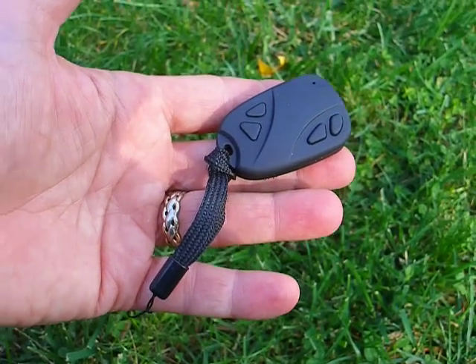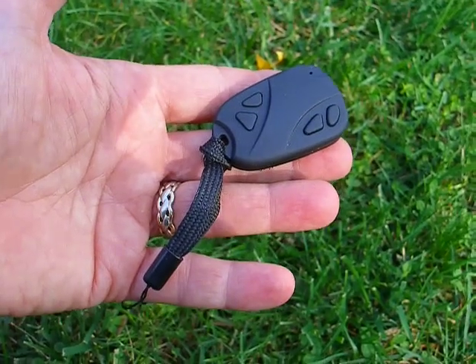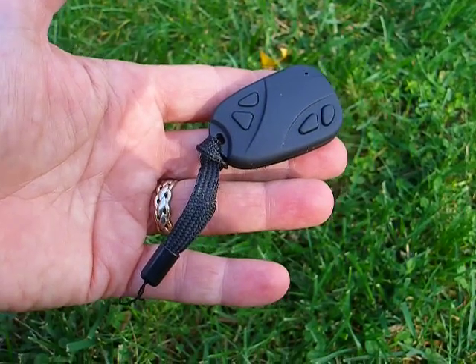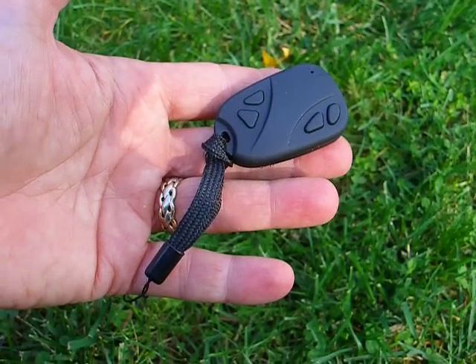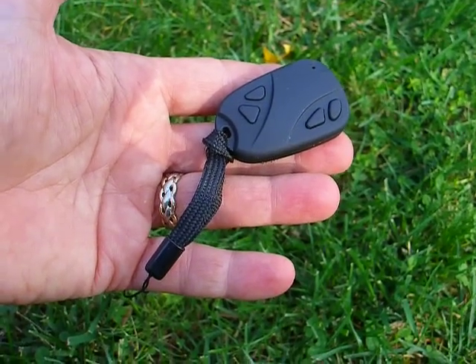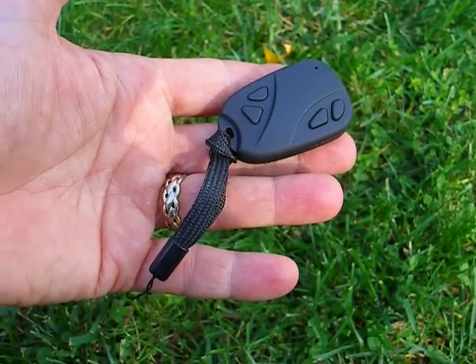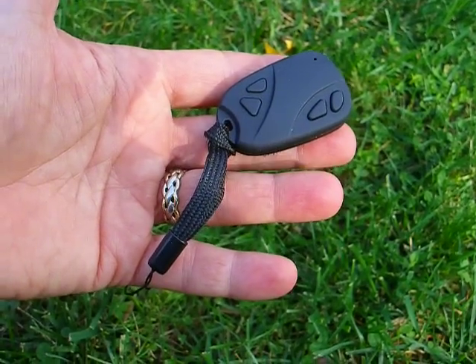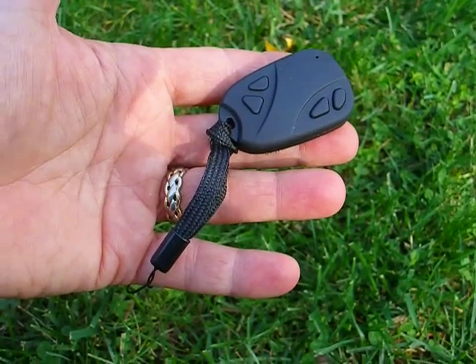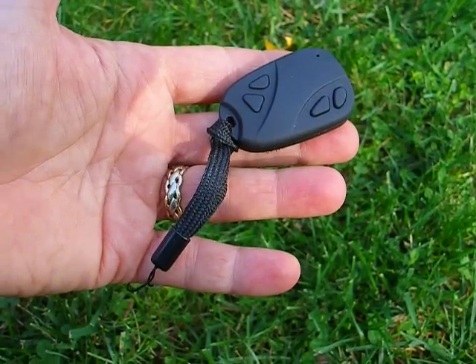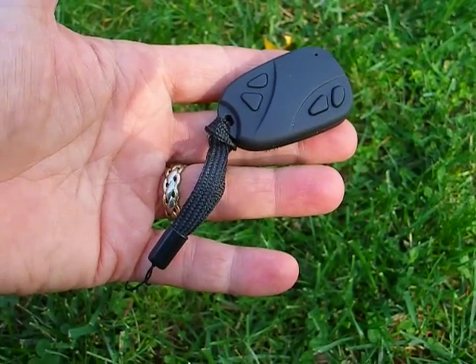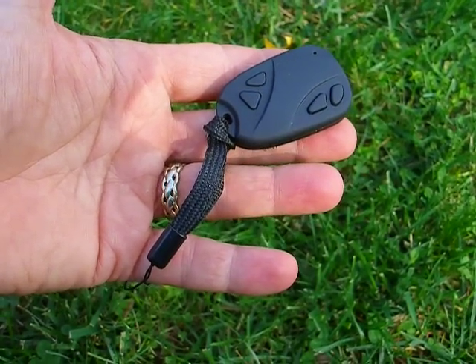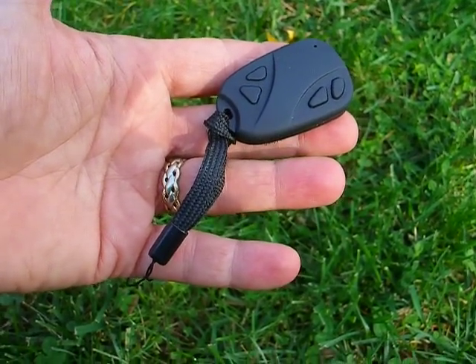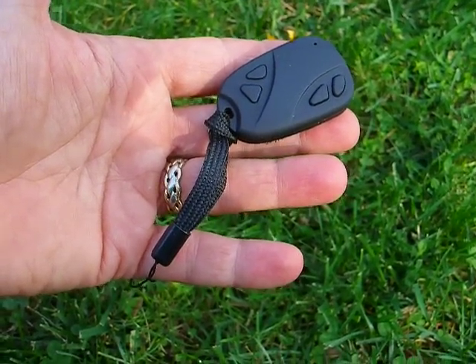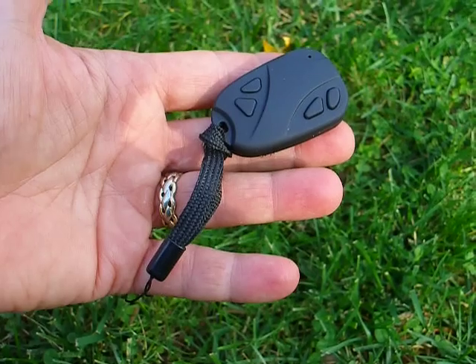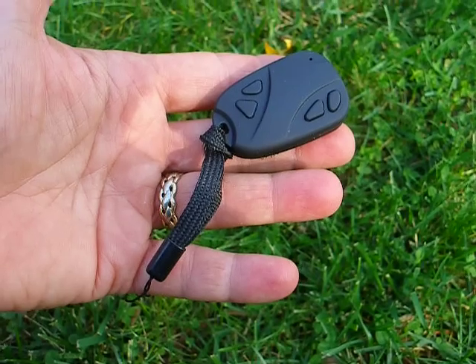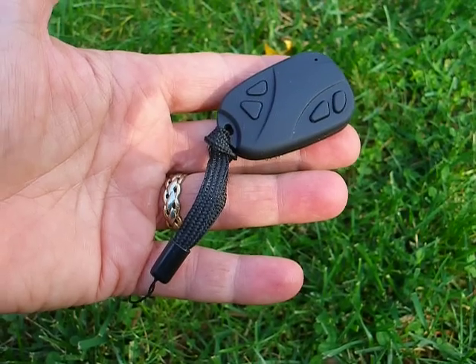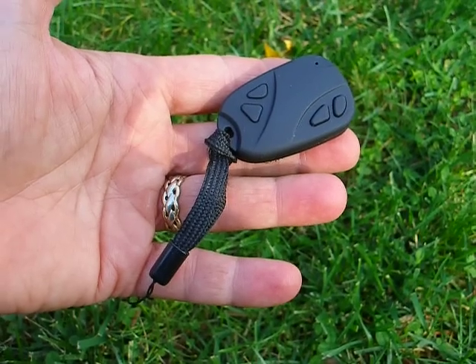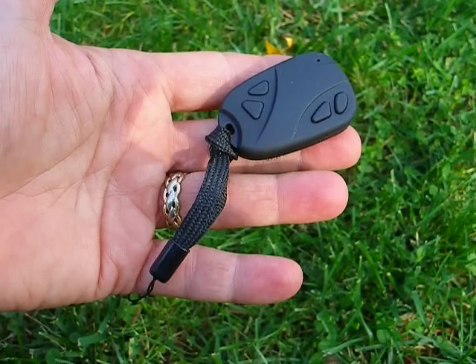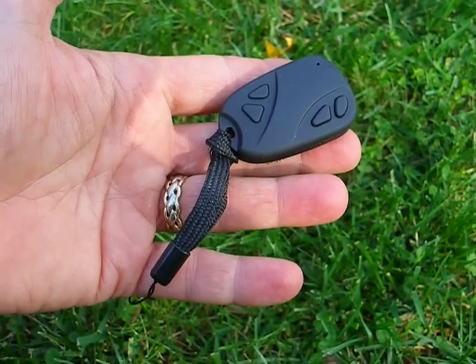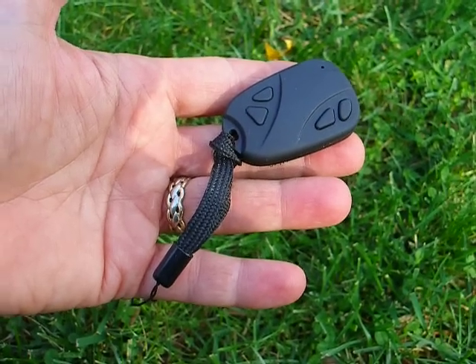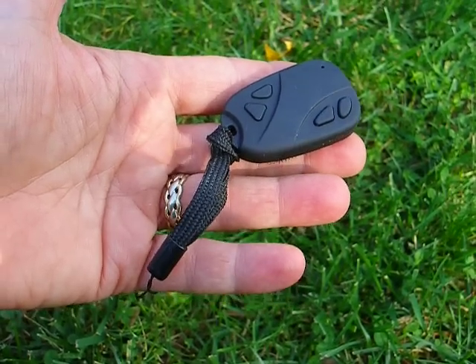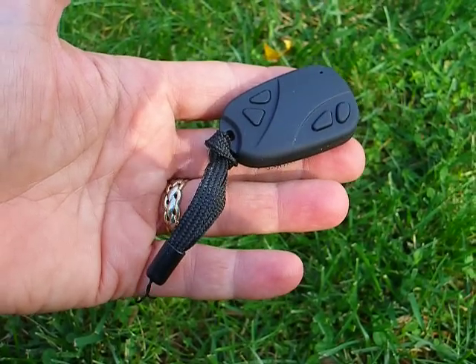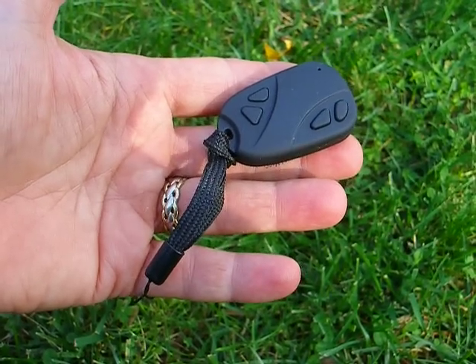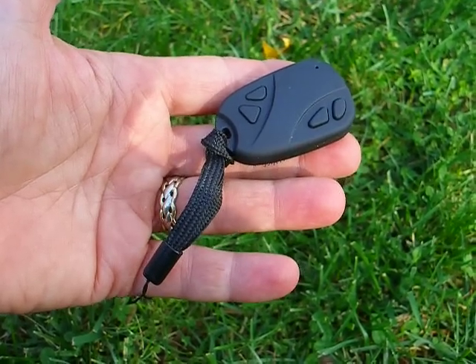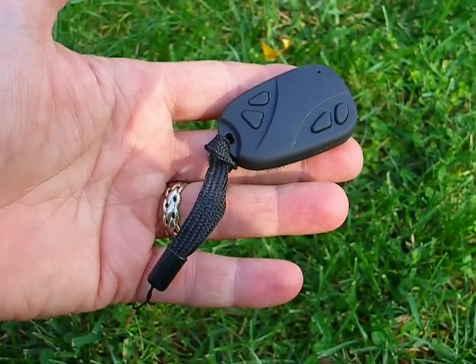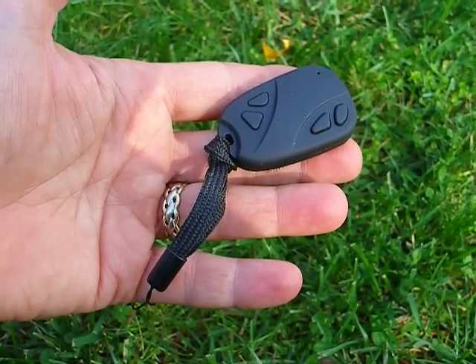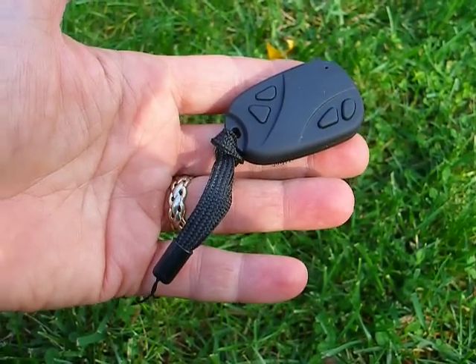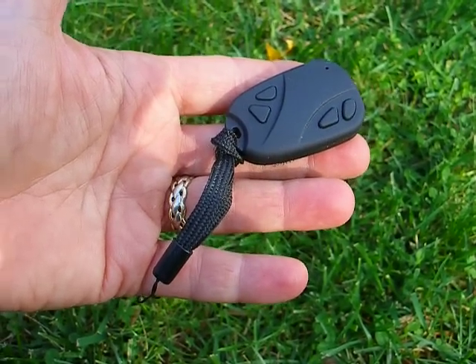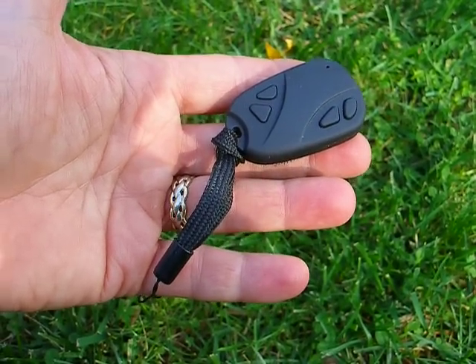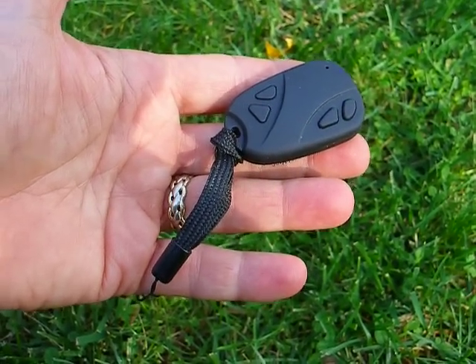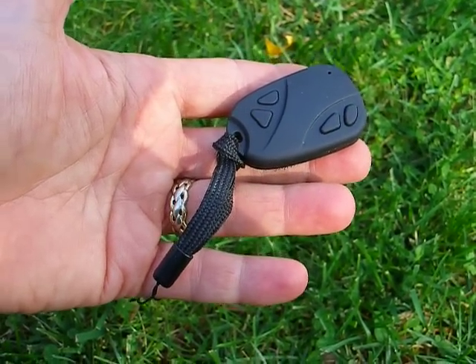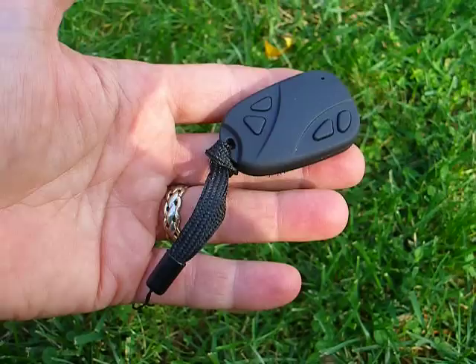This is an 808 key cam. It's a spy cam, and it's a type 3.